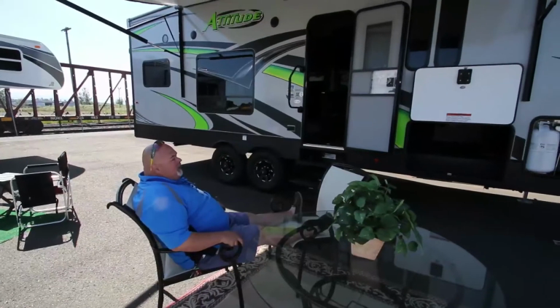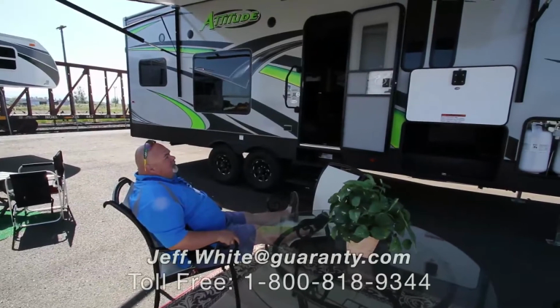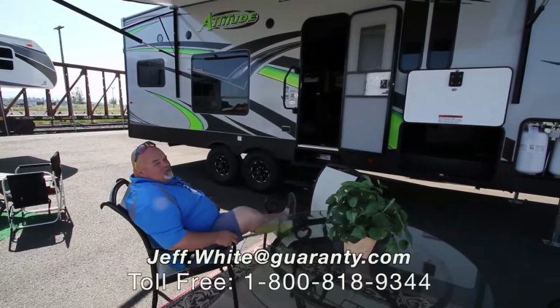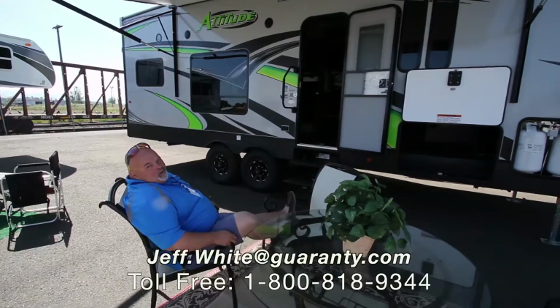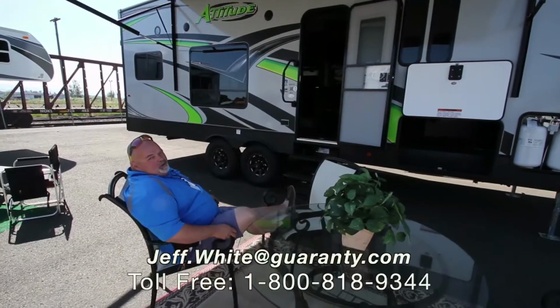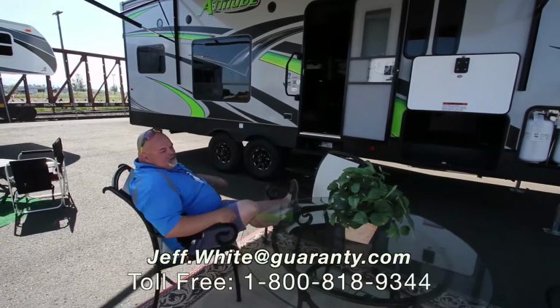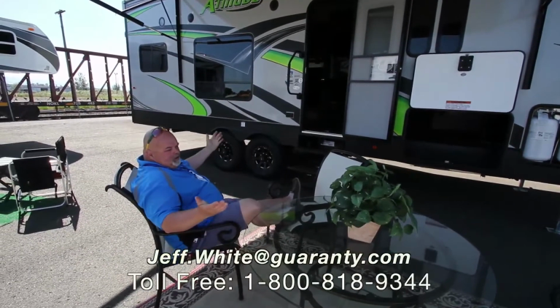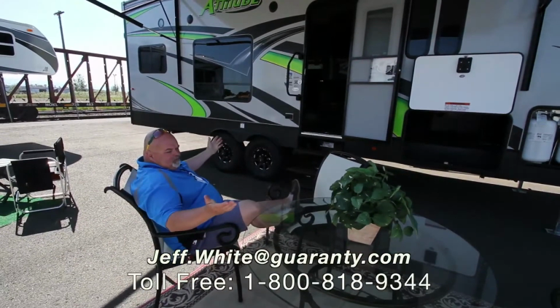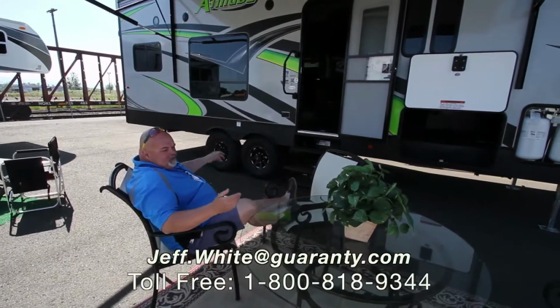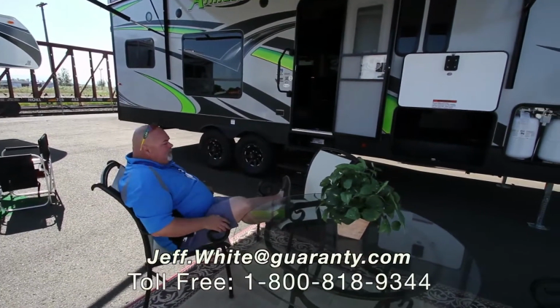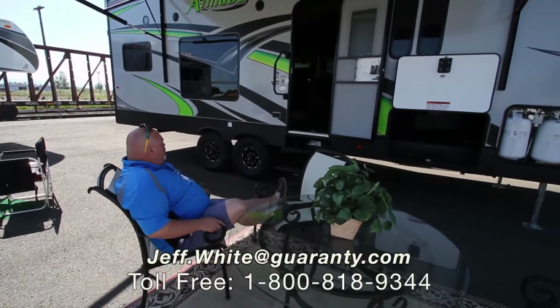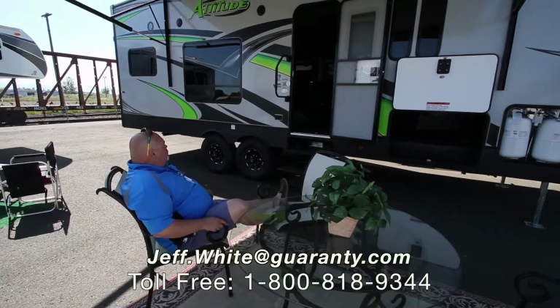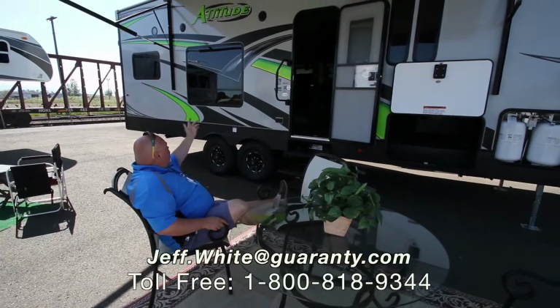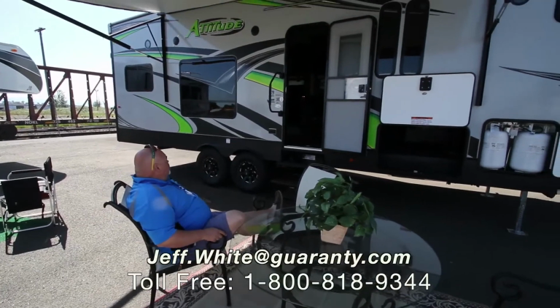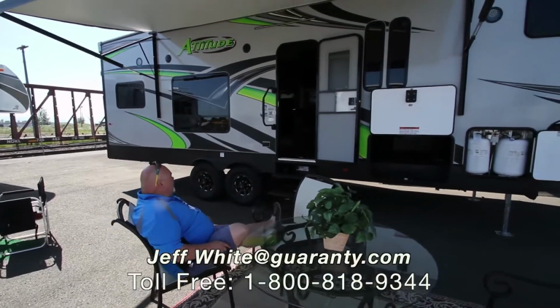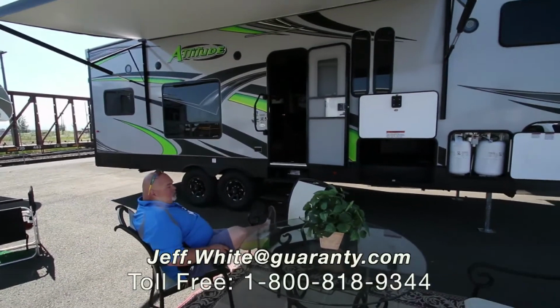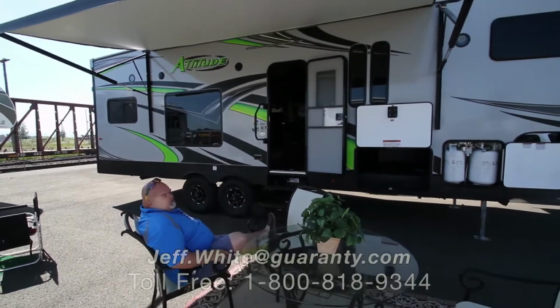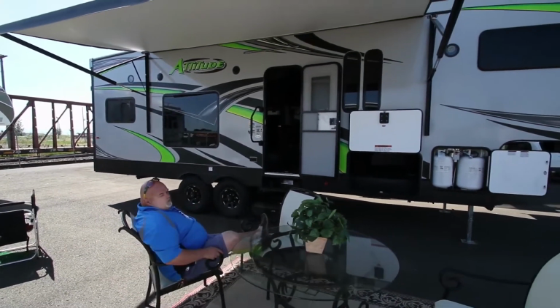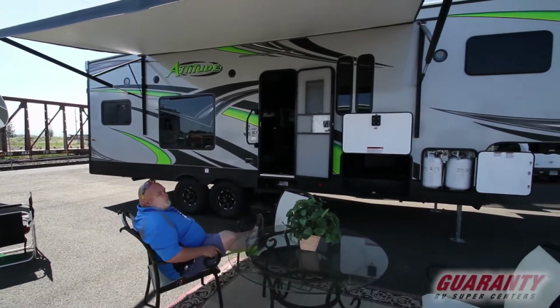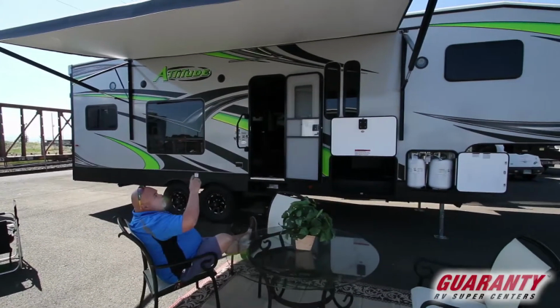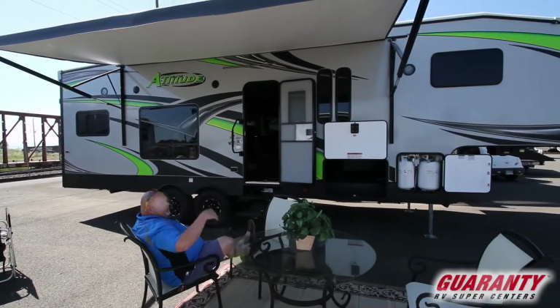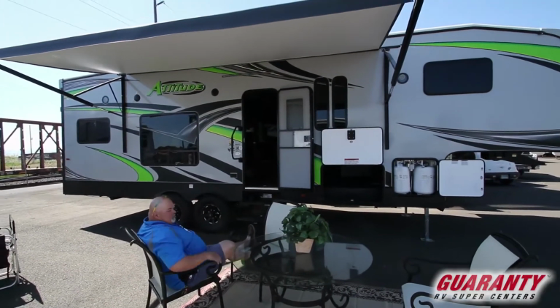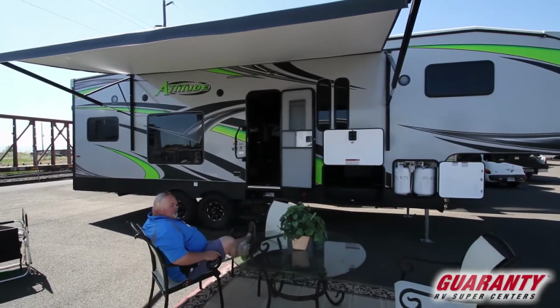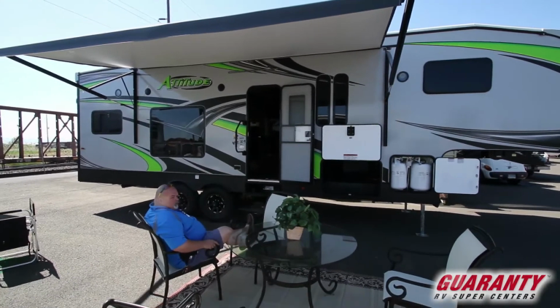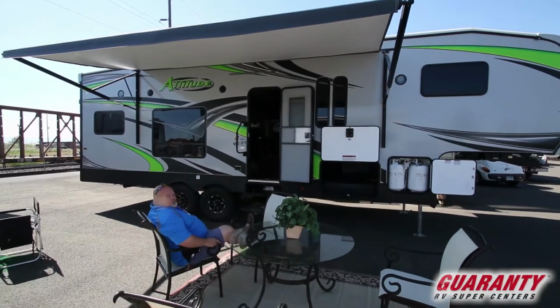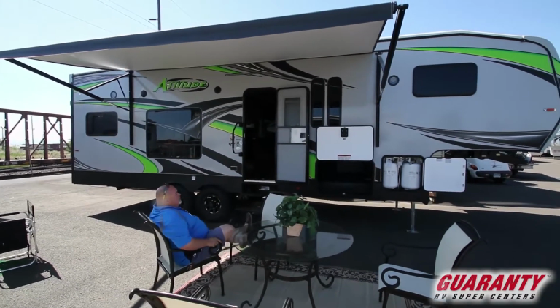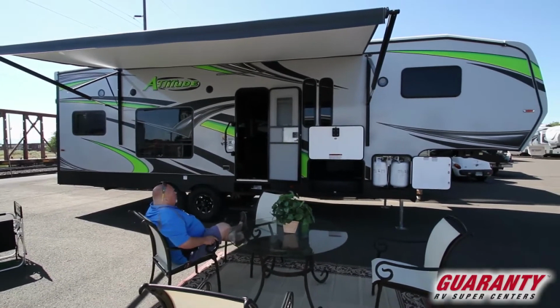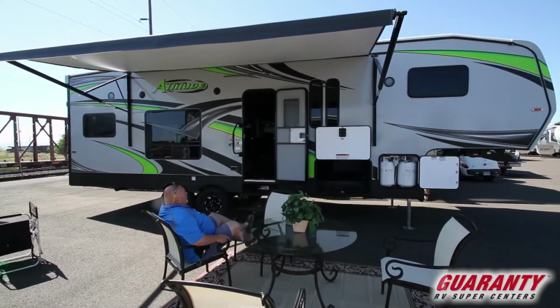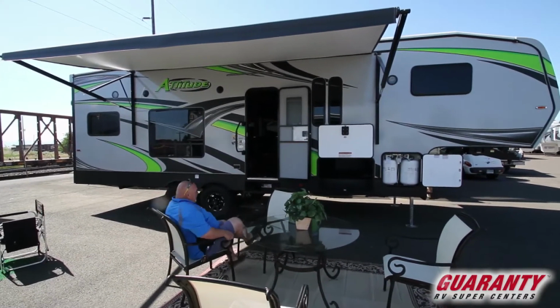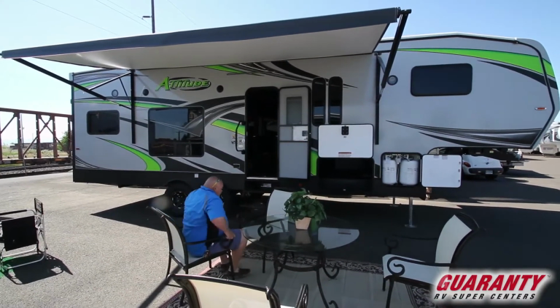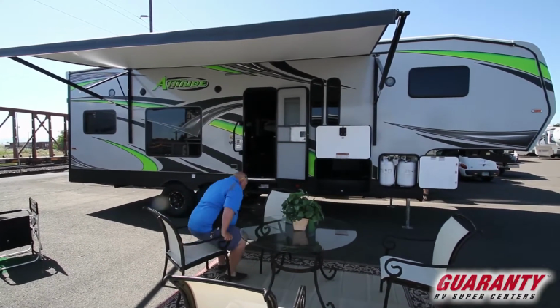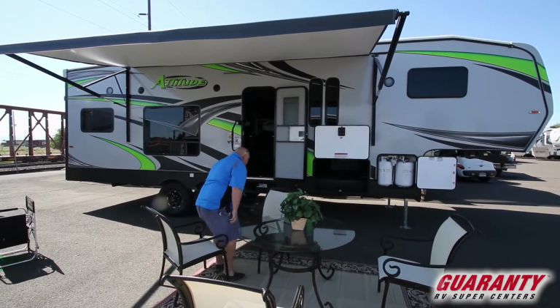Hey, it's a beautiful Monday morning here in Junction City. We've got our little fun center set up here. I'm here to show you our Attitude 28 SAG. Got the awning out. This is where we'd be having some nice cold drinks, barbecue and everything going. Look at the bright neon colors on this thing.